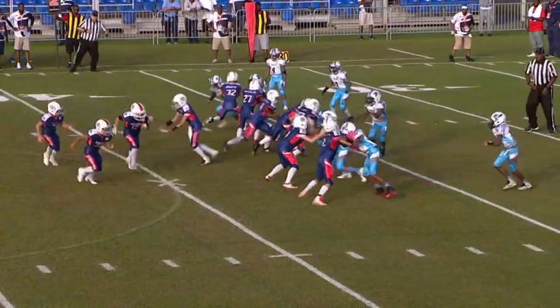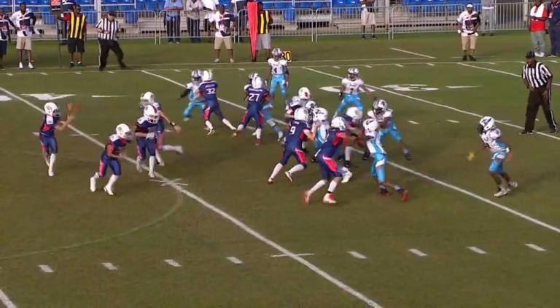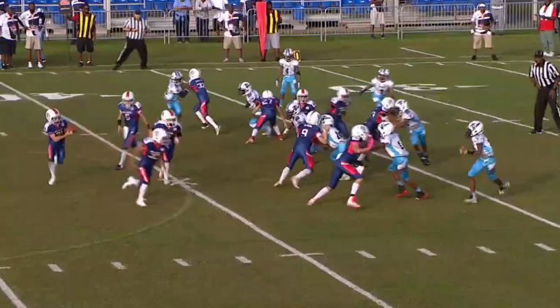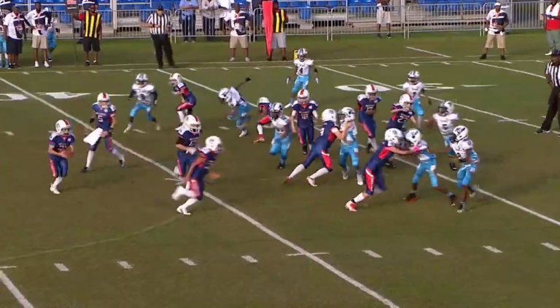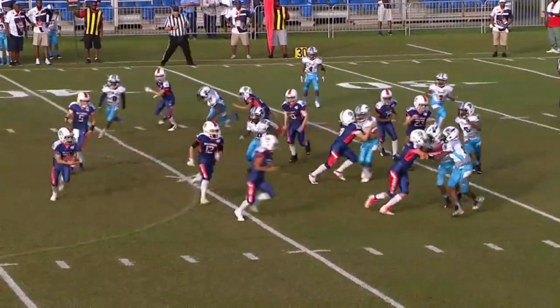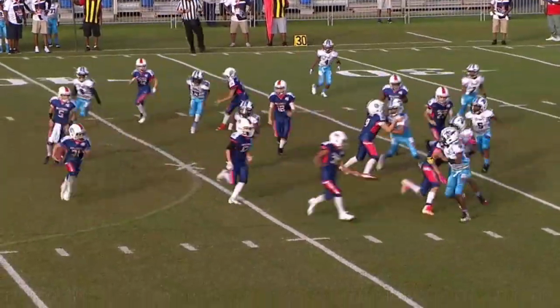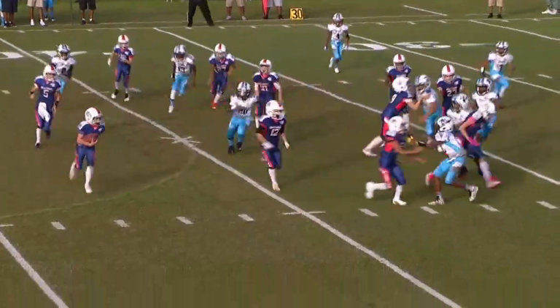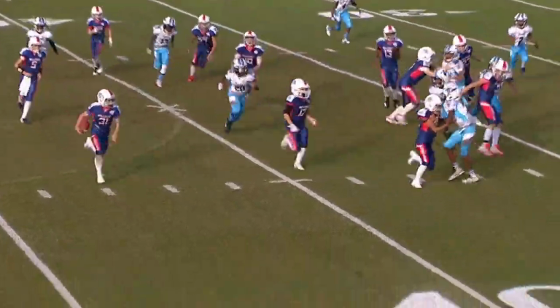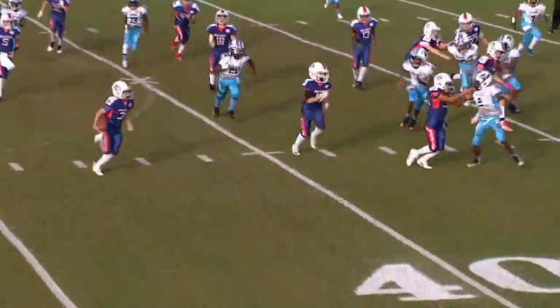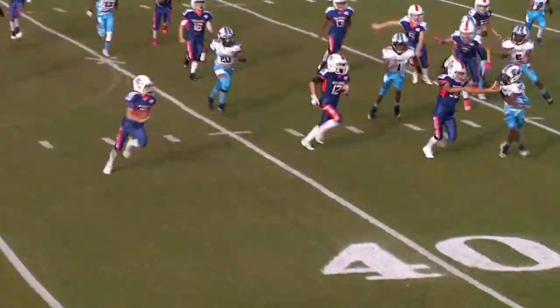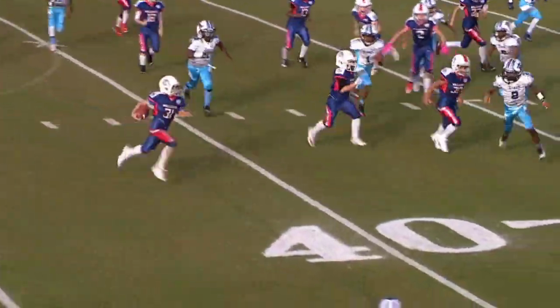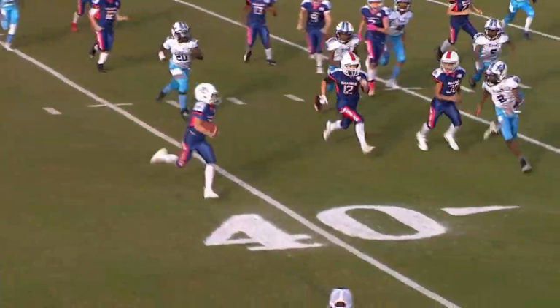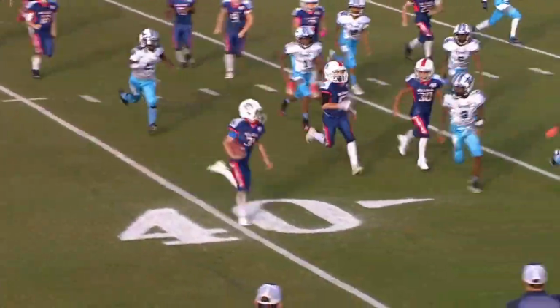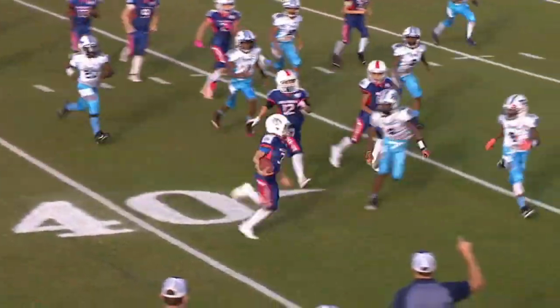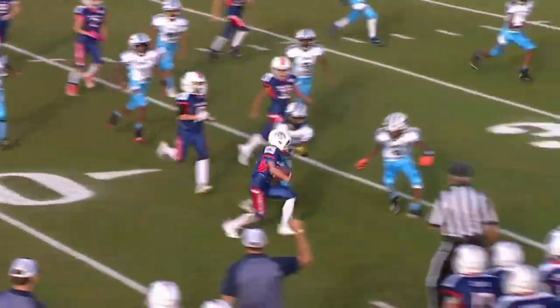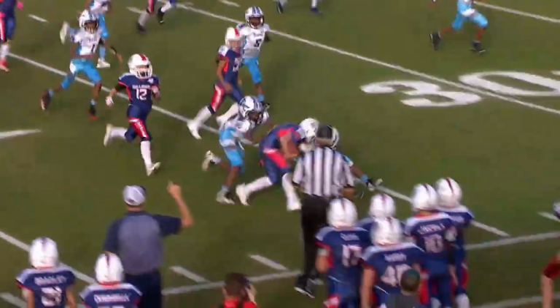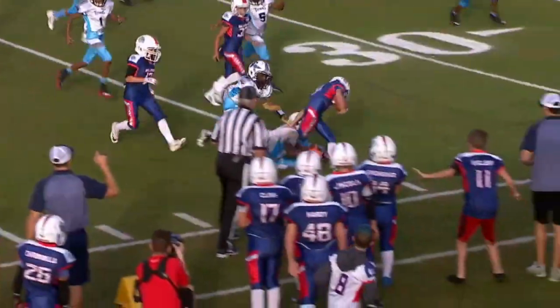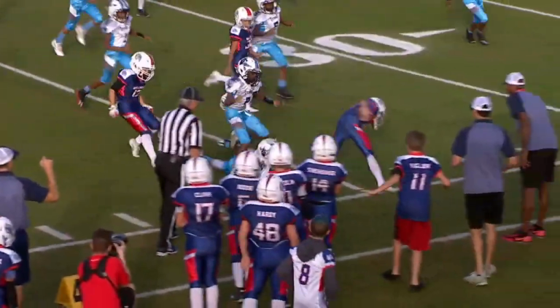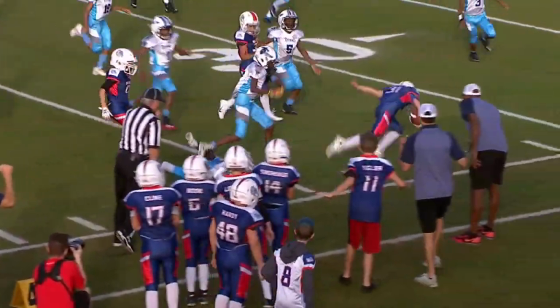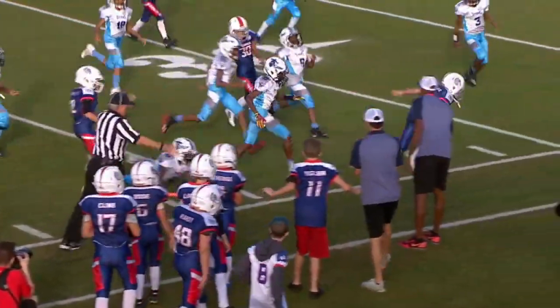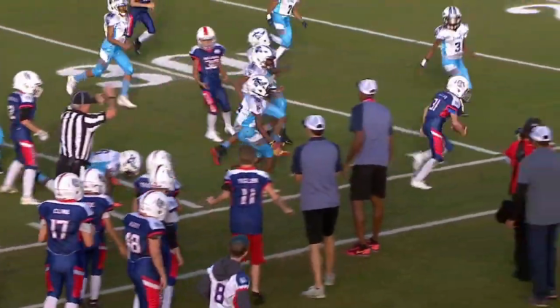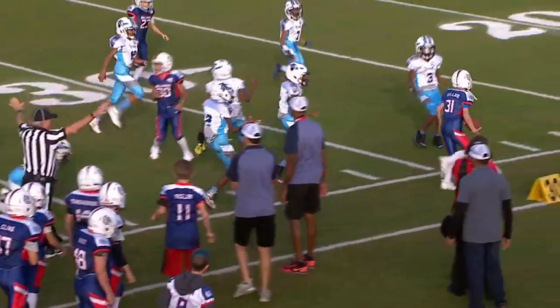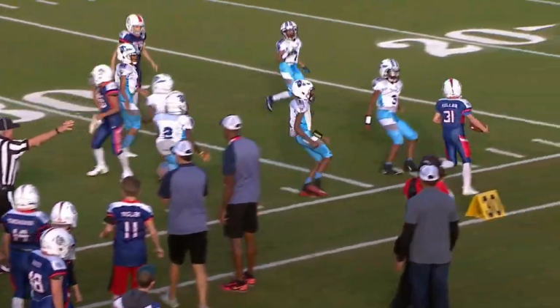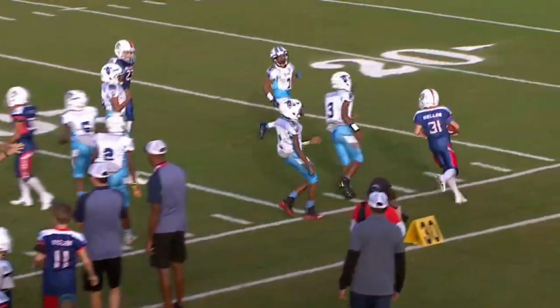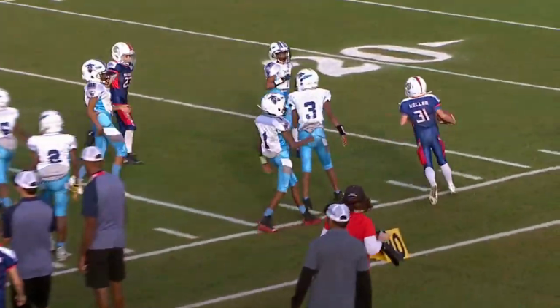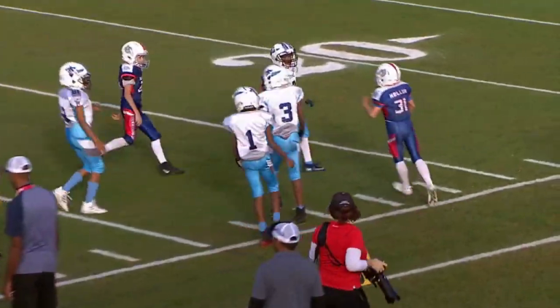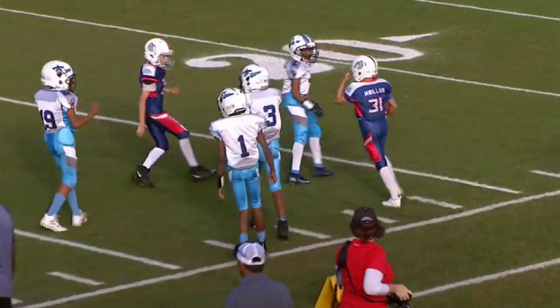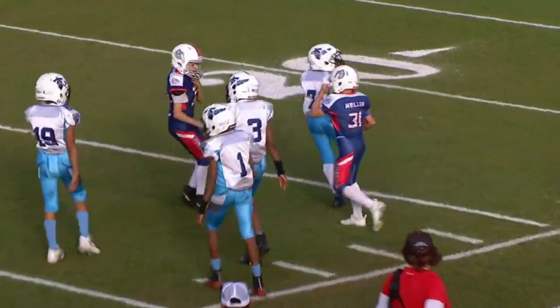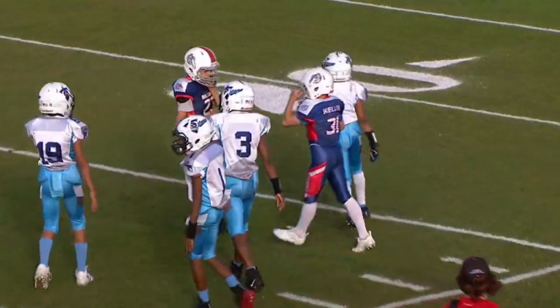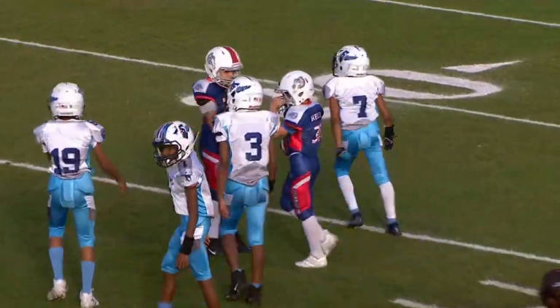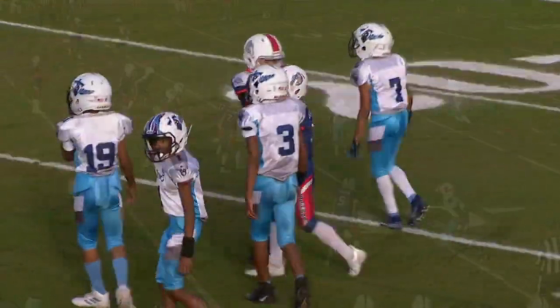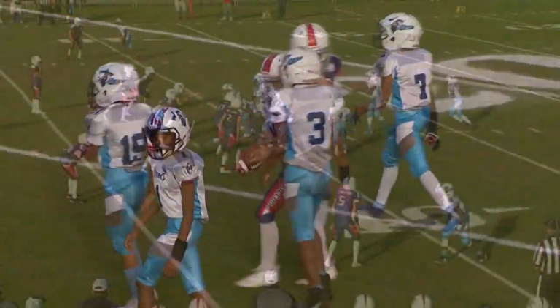And there's the pitch. He takes it around the corner. Pushed out of bounds at the 35-yard line.